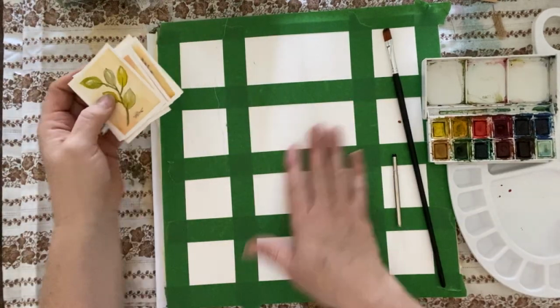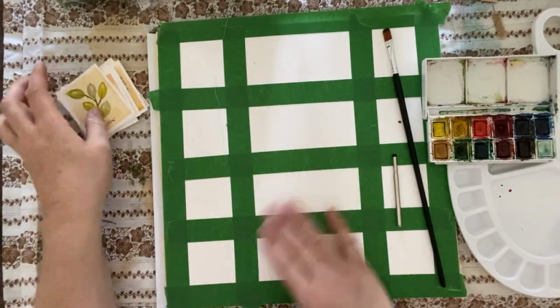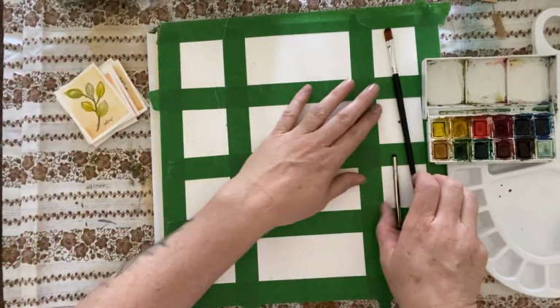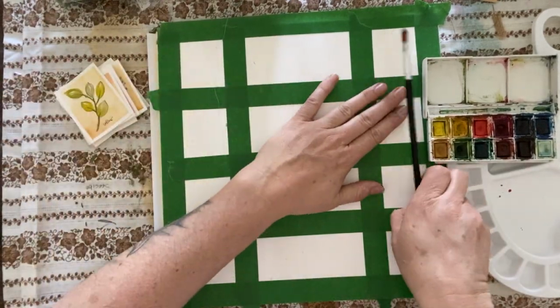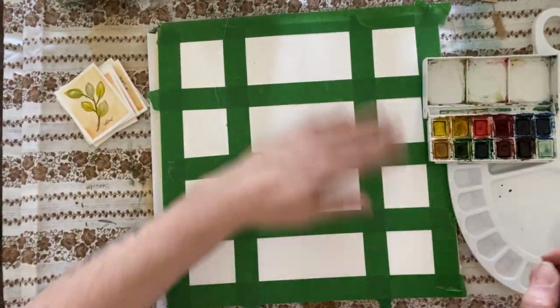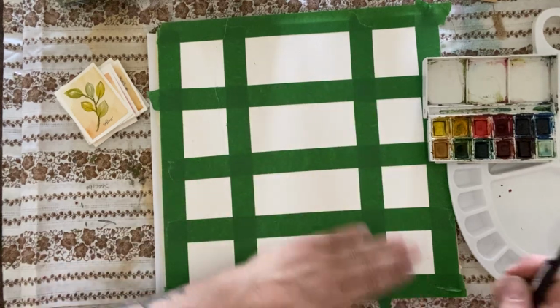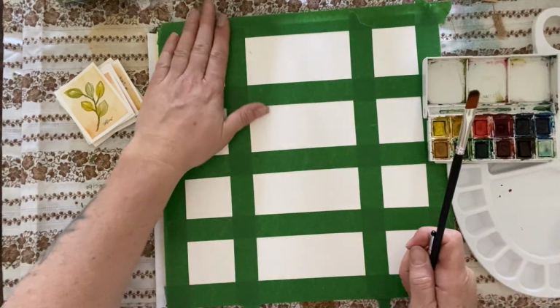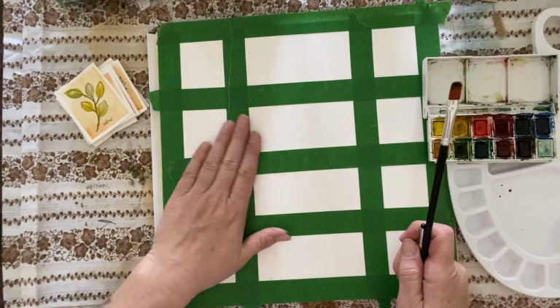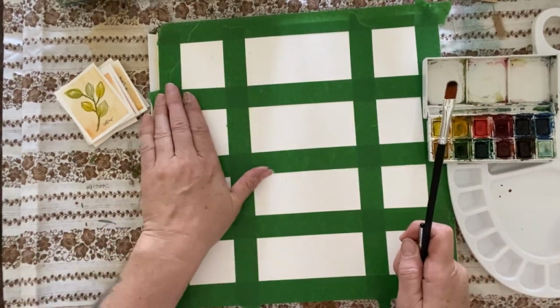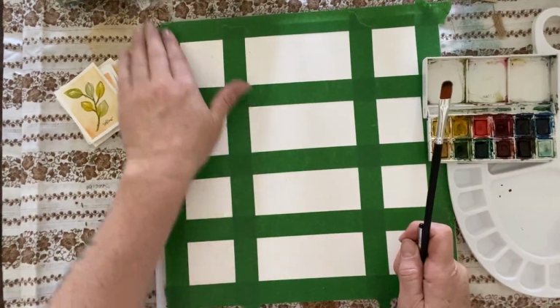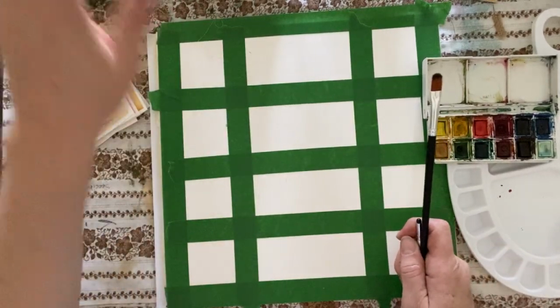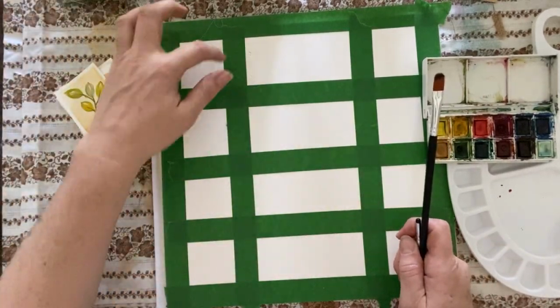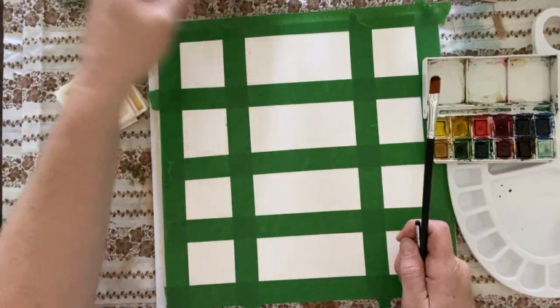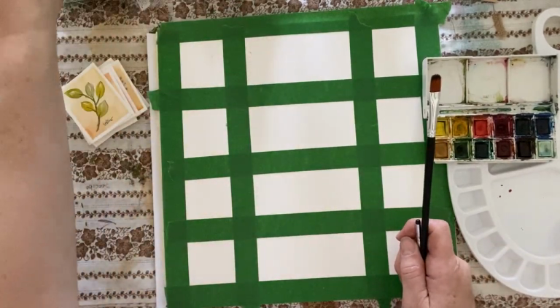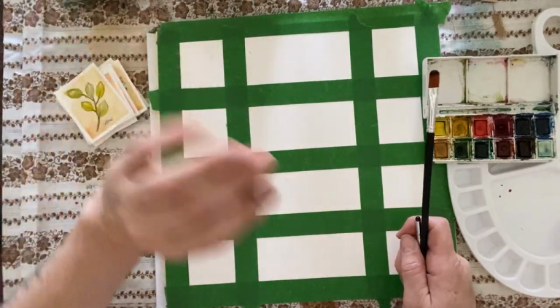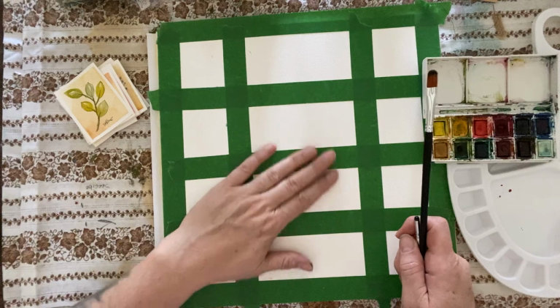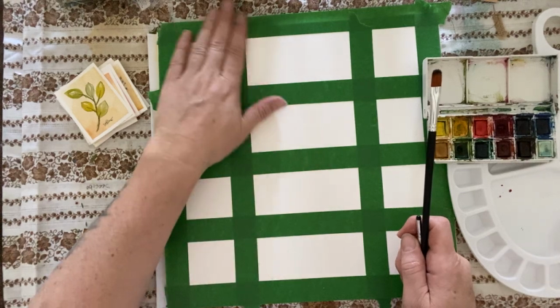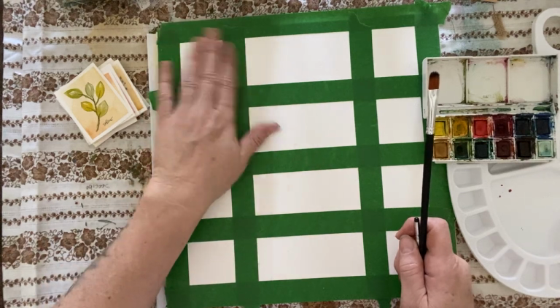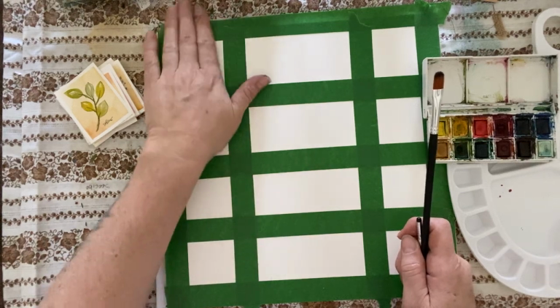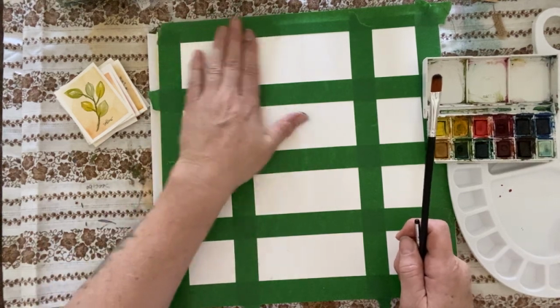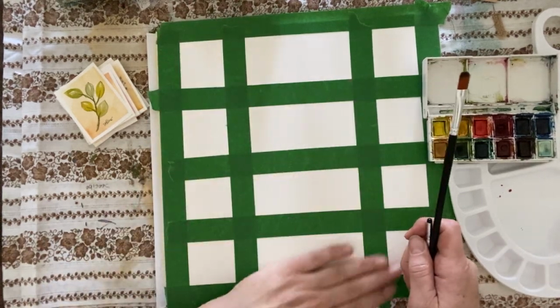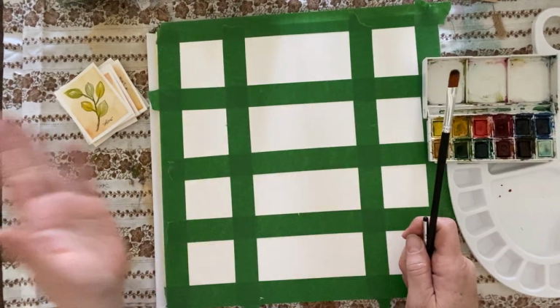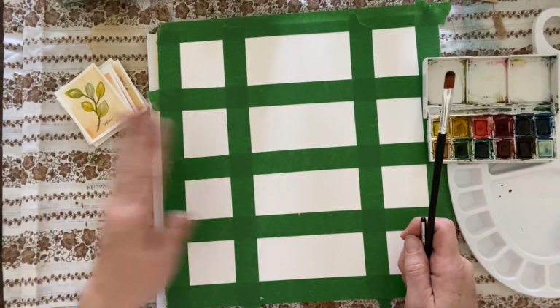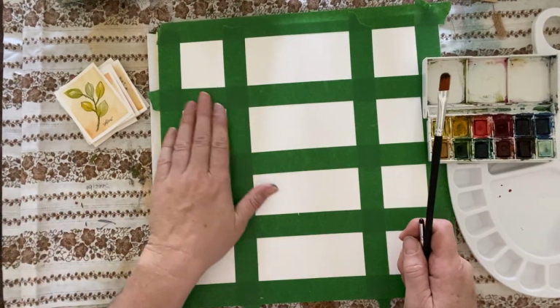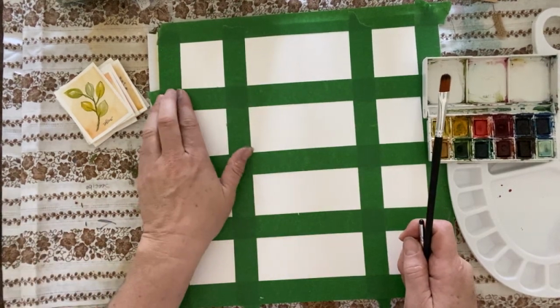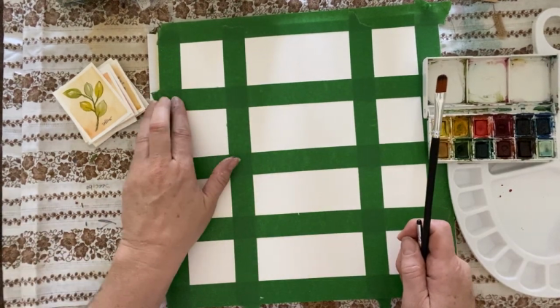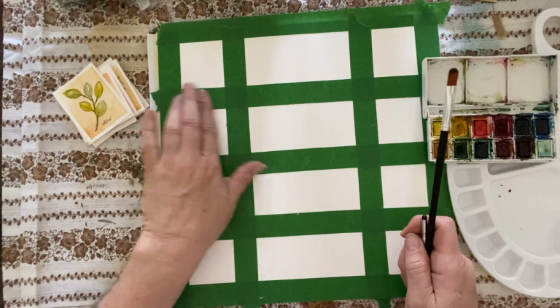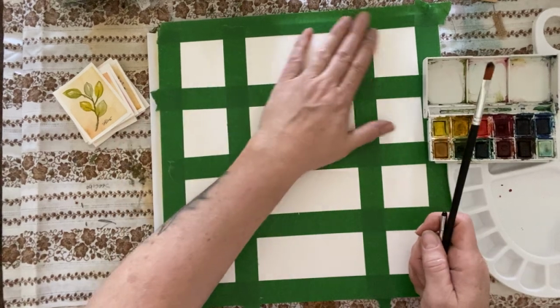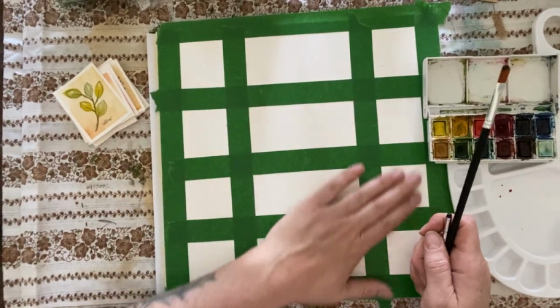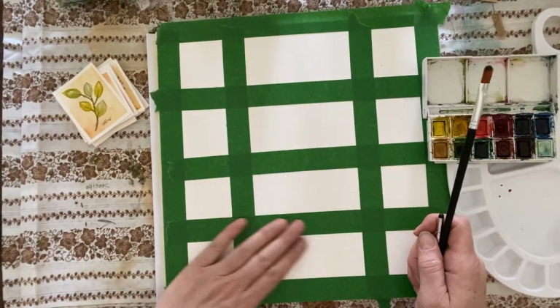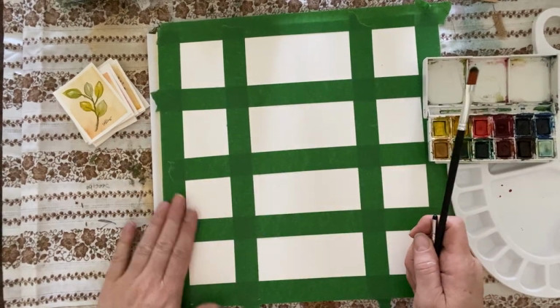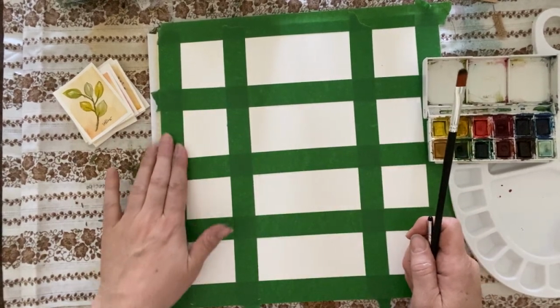We're going to do that today if you'd like to play along. You can use watercolors, you can water down some acrylics, you can use watercolor pencils, you can just draw whatever you like. I'd love for you to move along and play with me today.